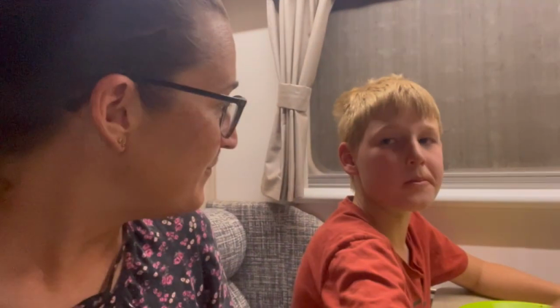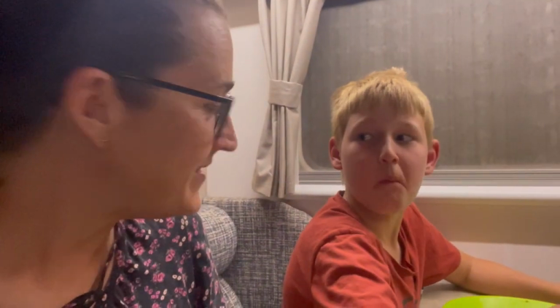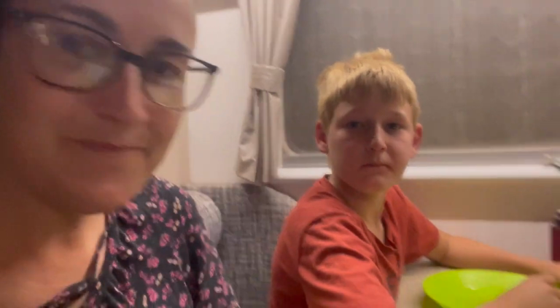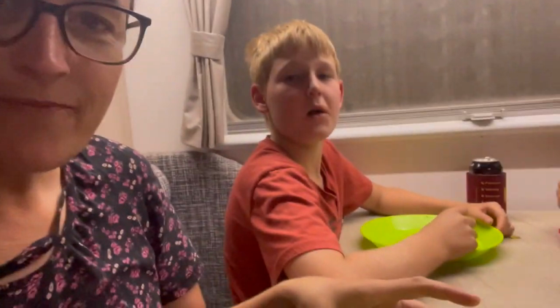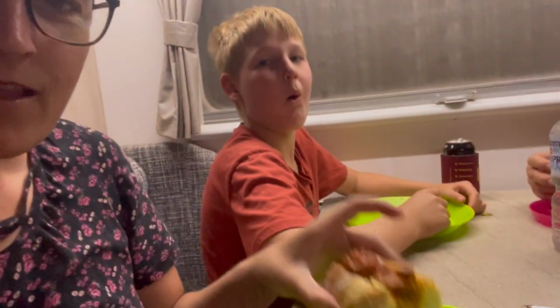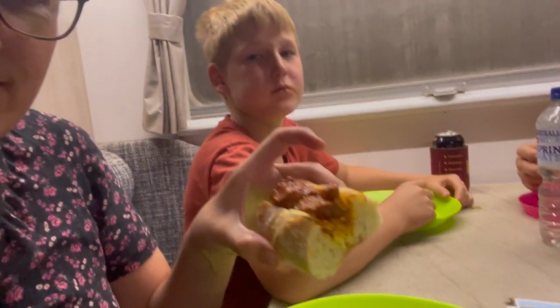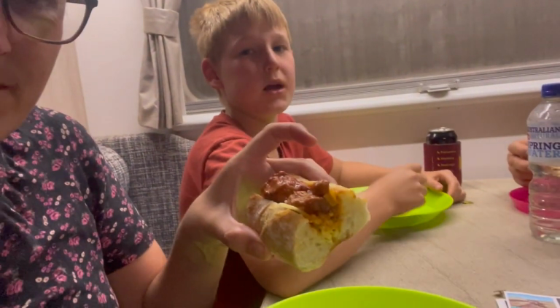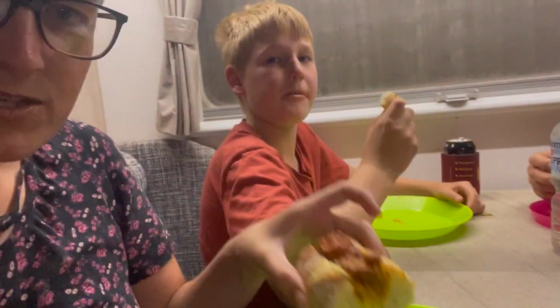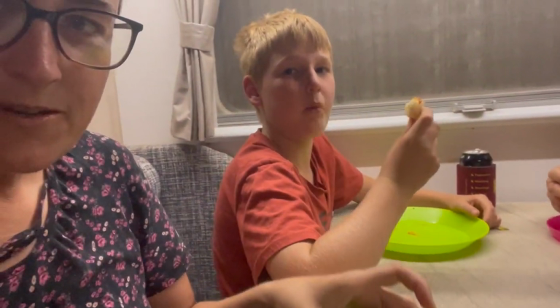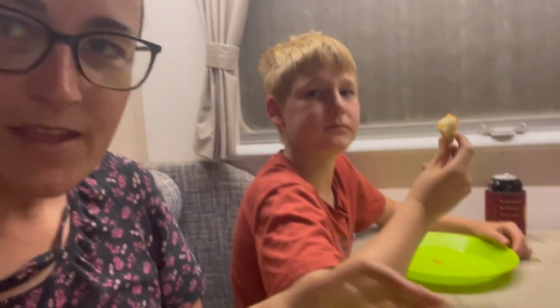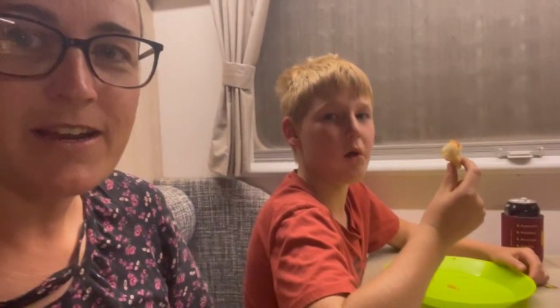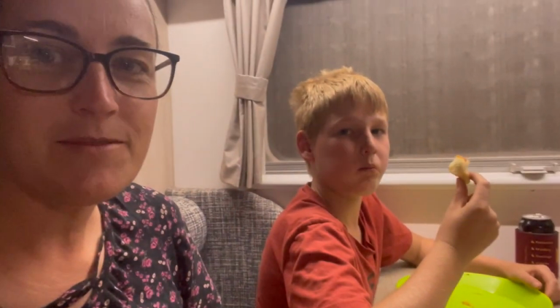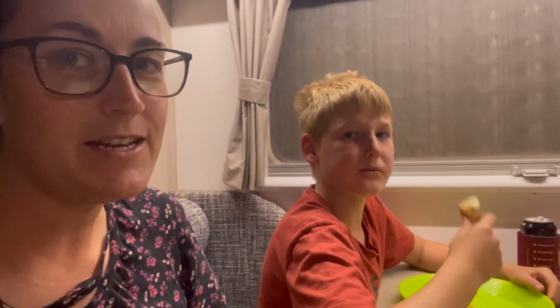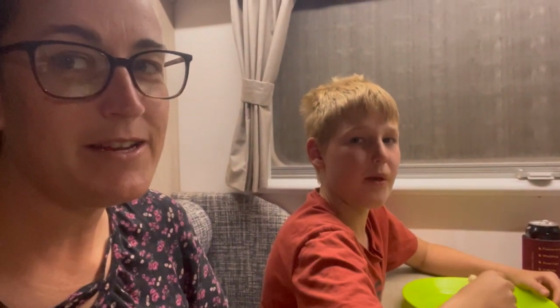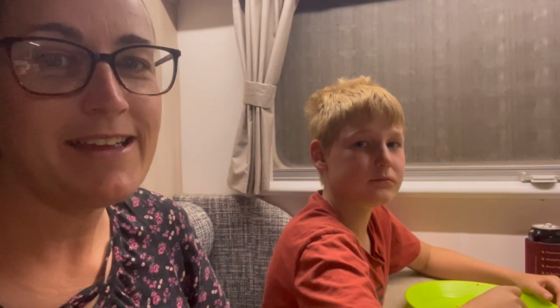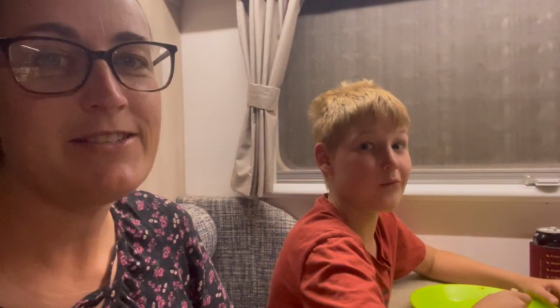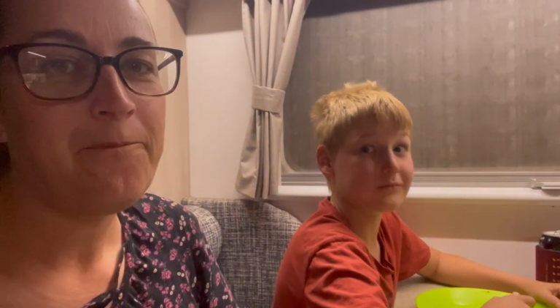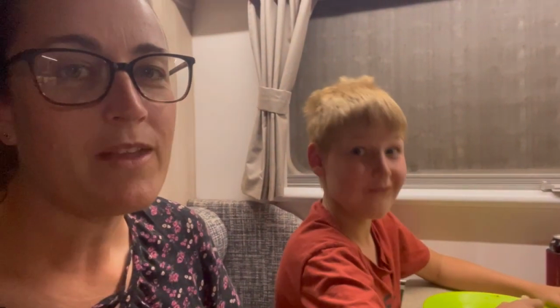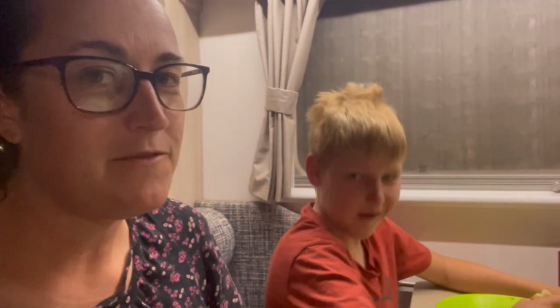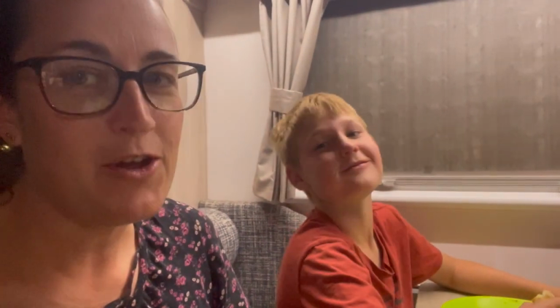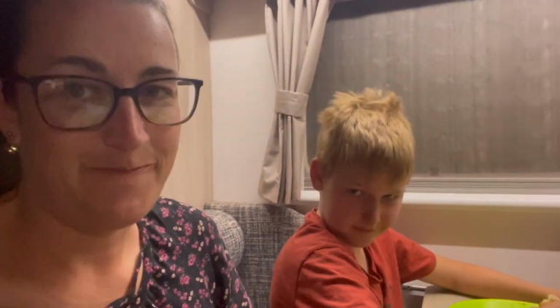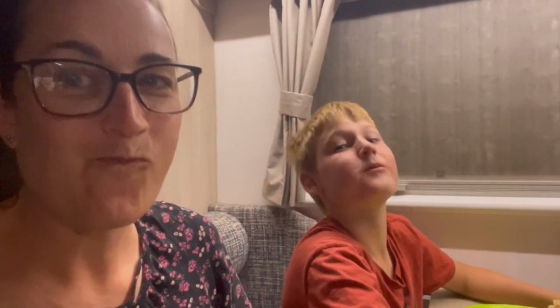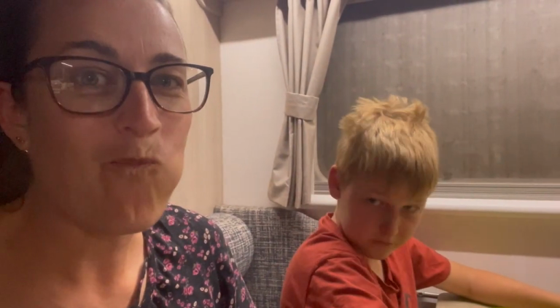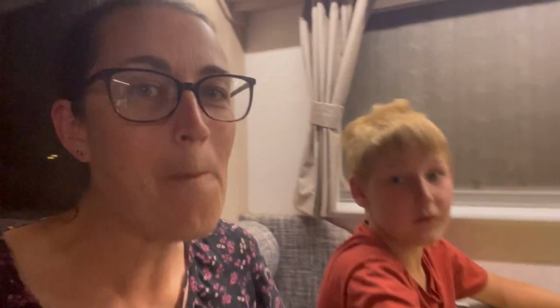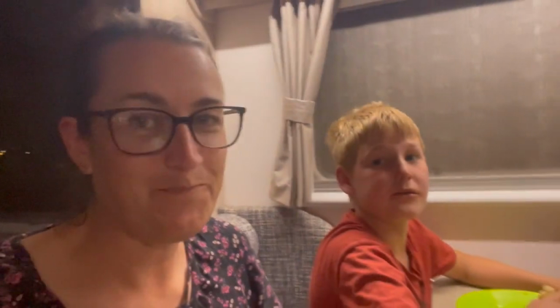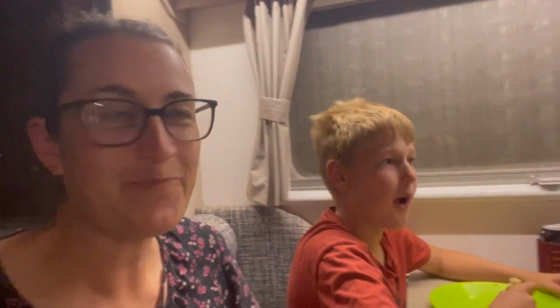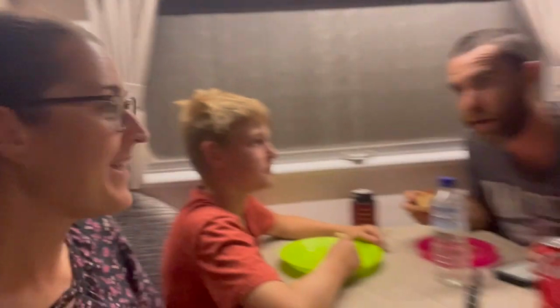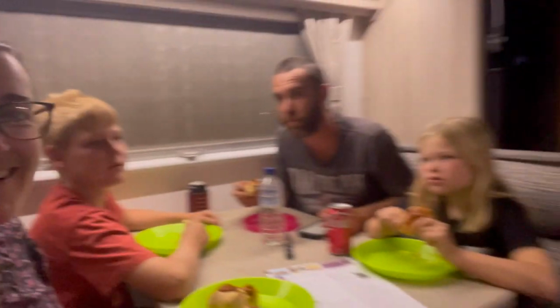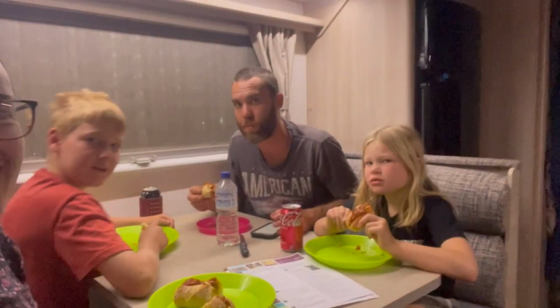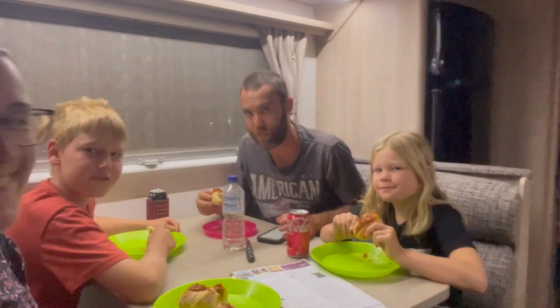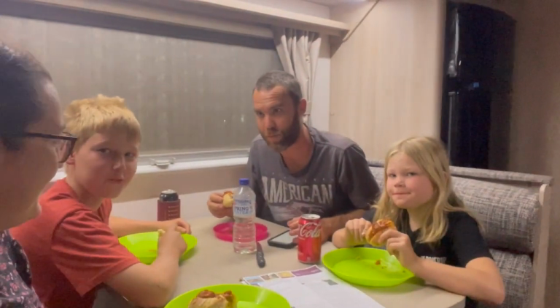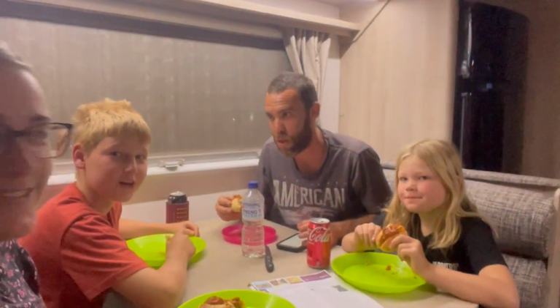Gourmet dinner - meatball subs! And we're going to have some sticky date pudding and custard for dessert. You don't have custard - mummy and I are having it.